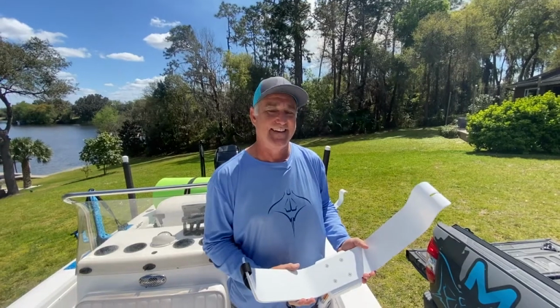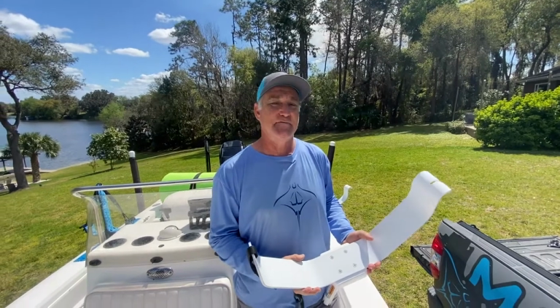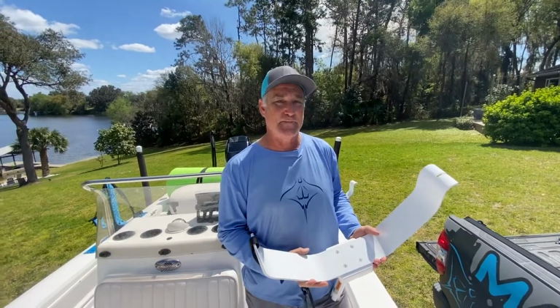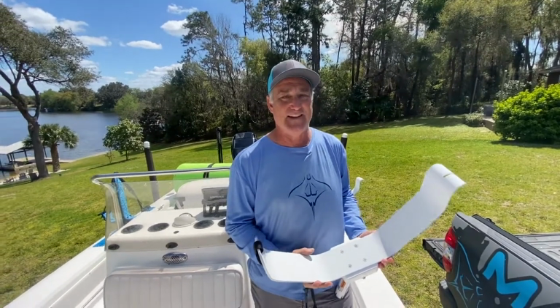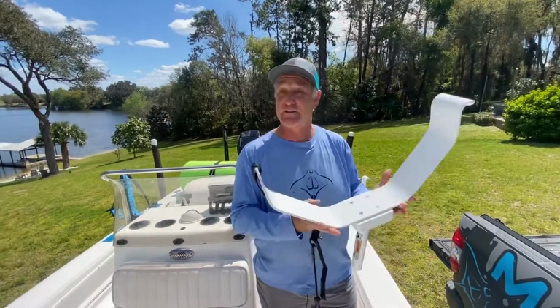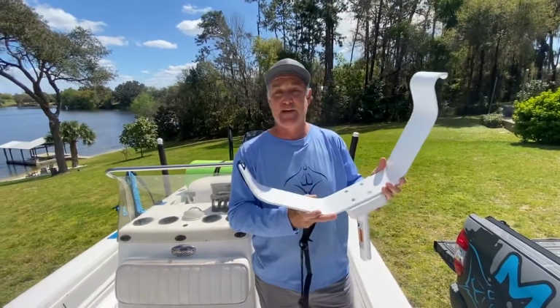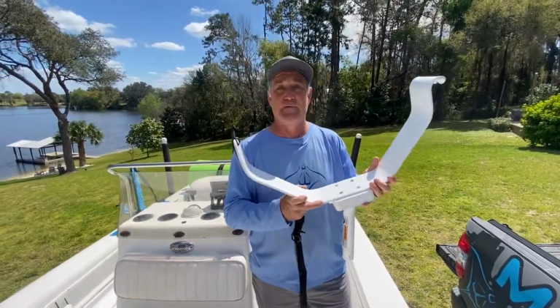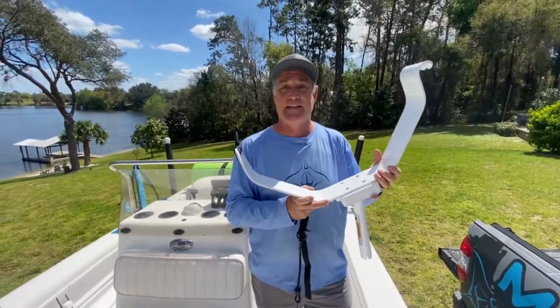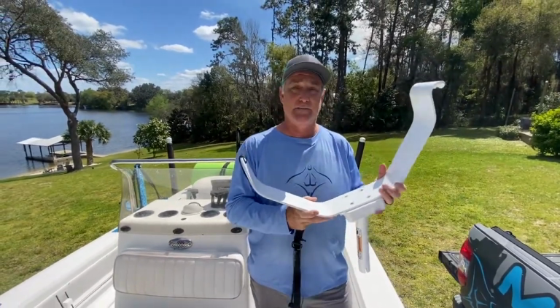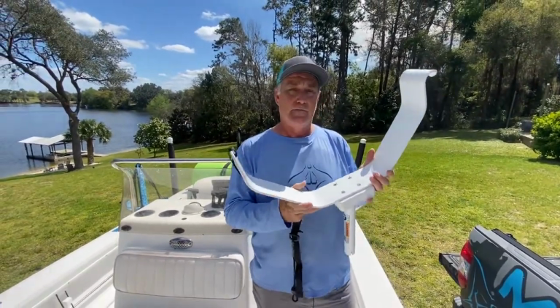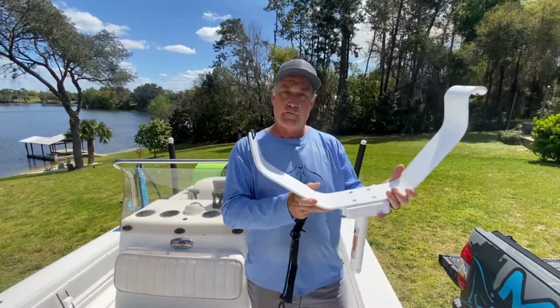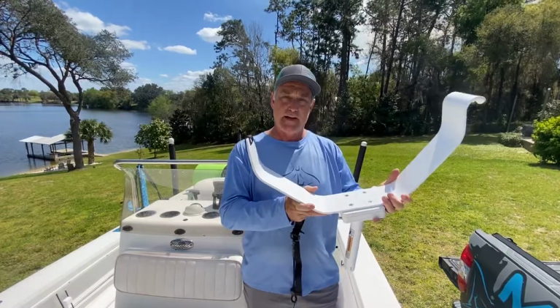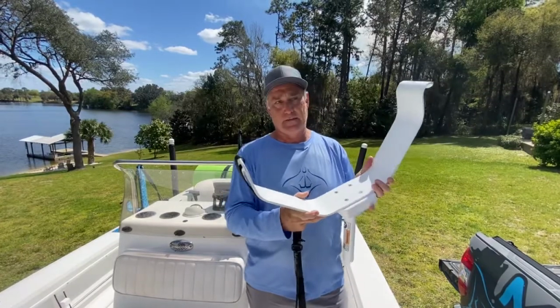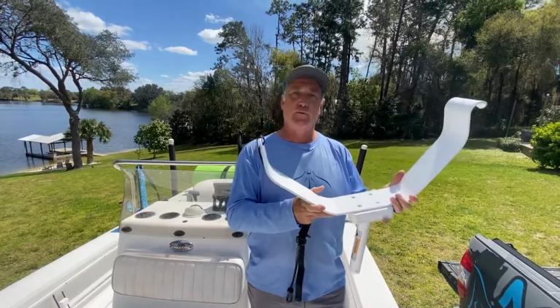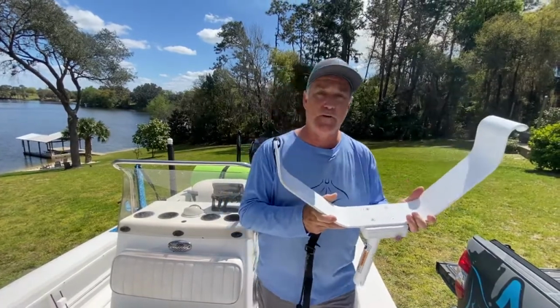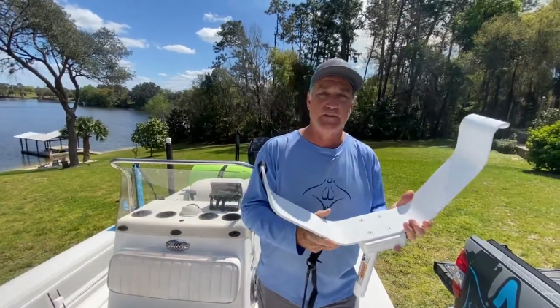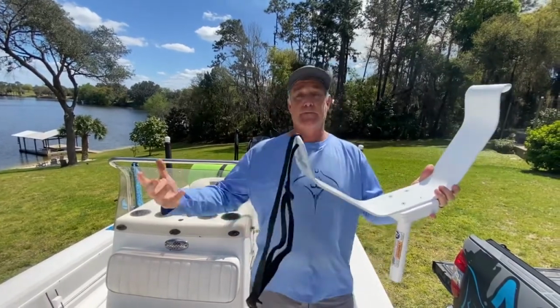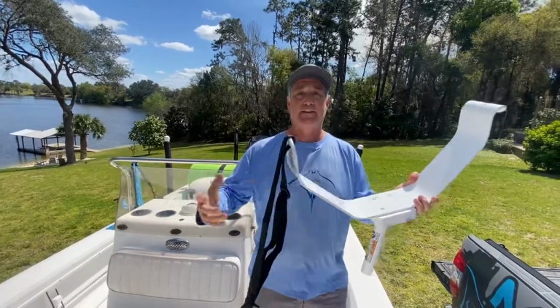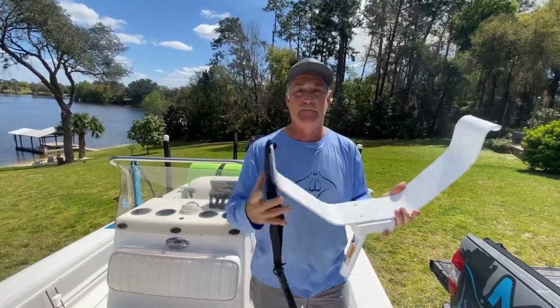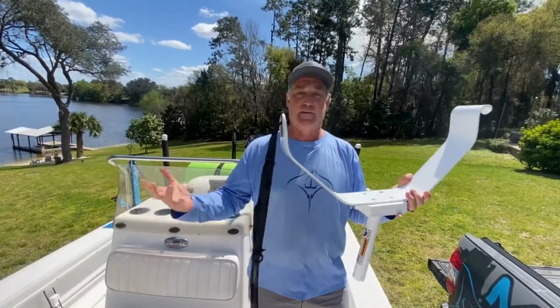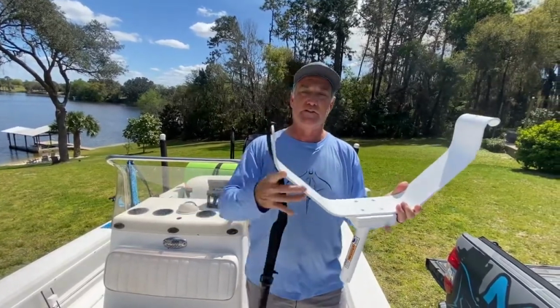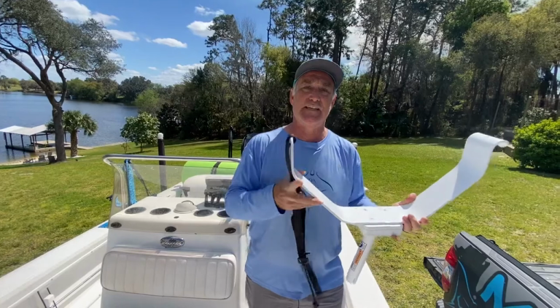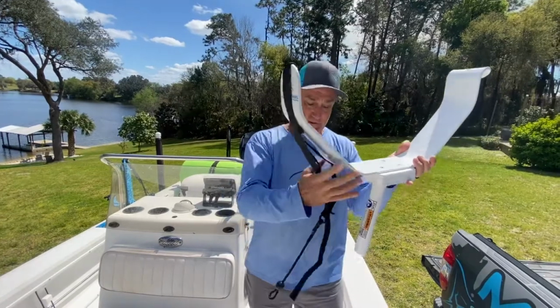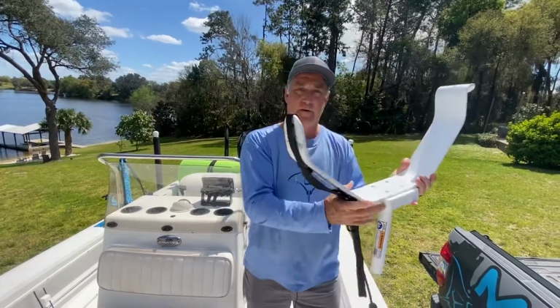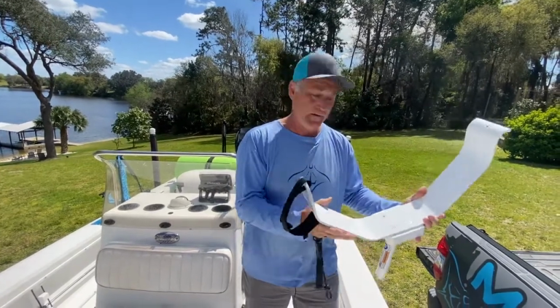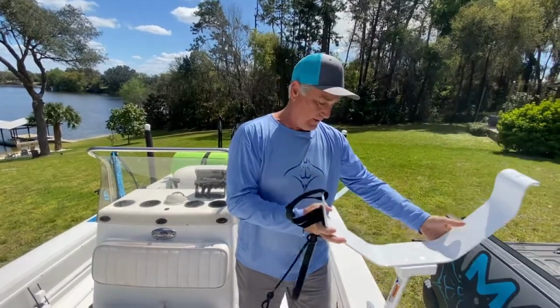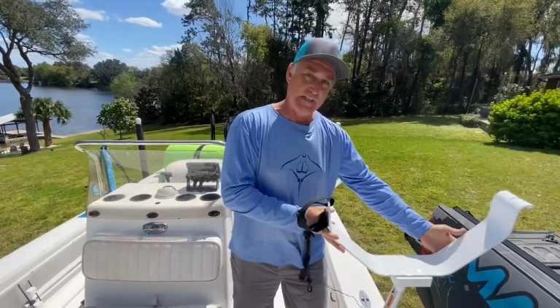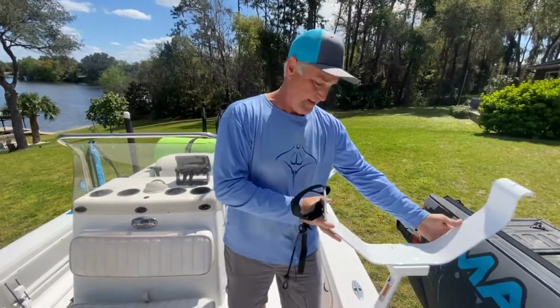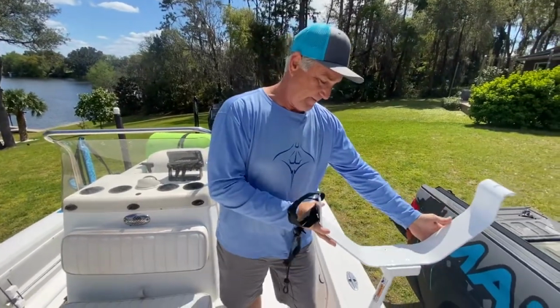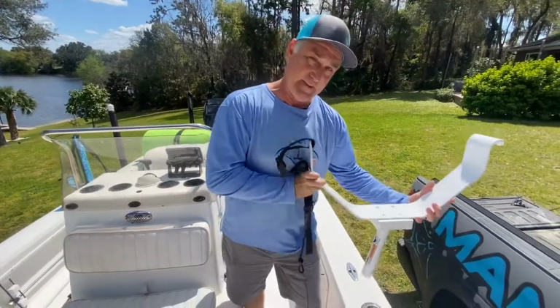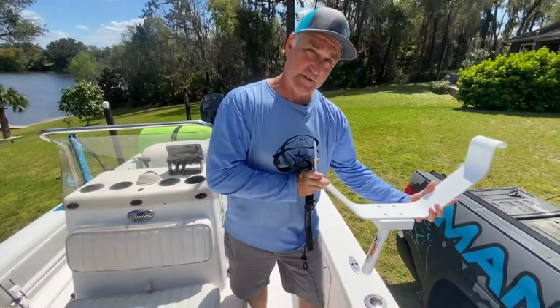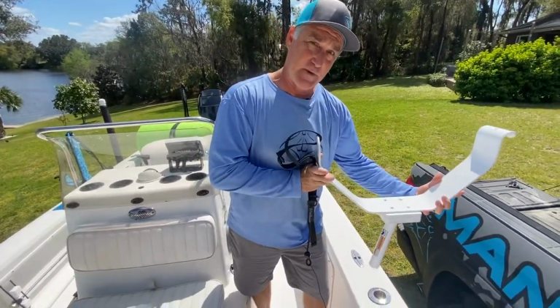Hi, I'm Tim with Manta Racks, and this is our new FM rack system — for floating mats, lily pads, water carpets, you know, the big bulky thing that your family wants you to take to the sandbar or the local beach. Well, this will solve your problem.